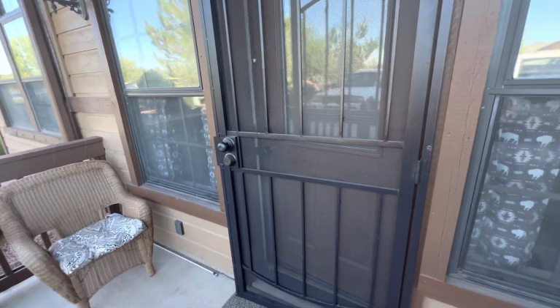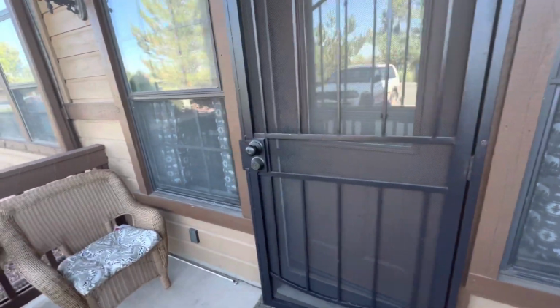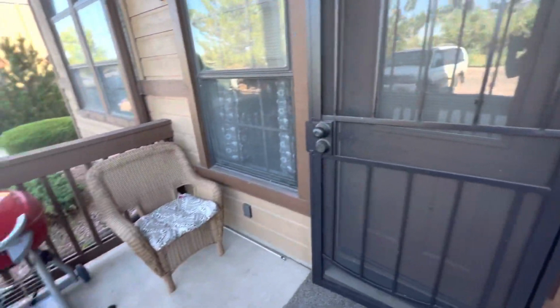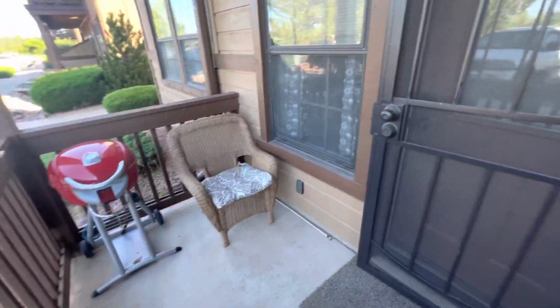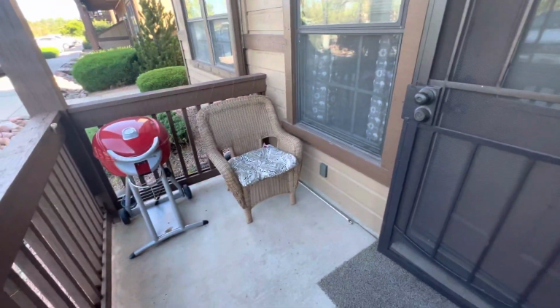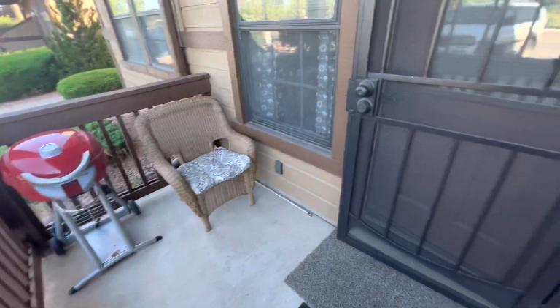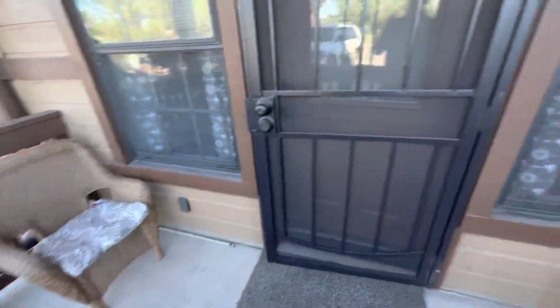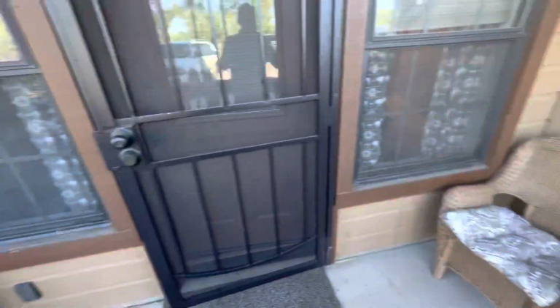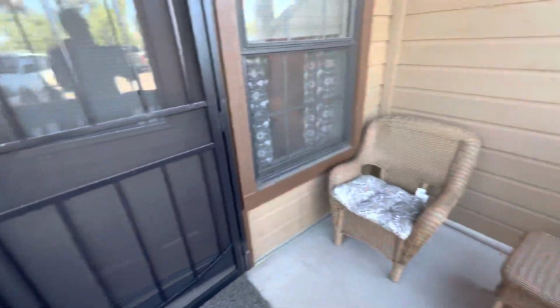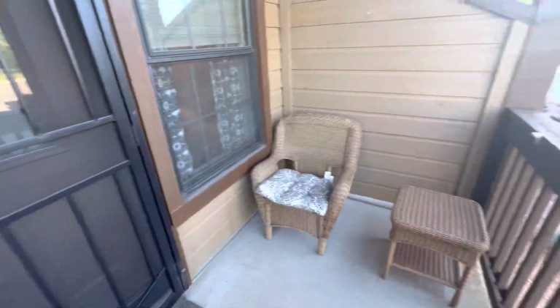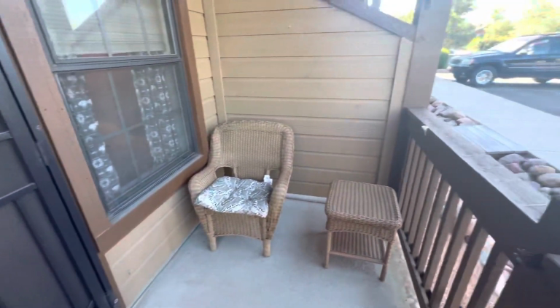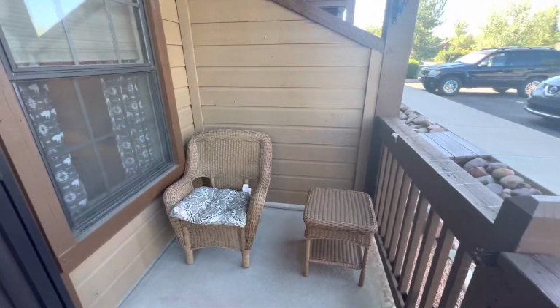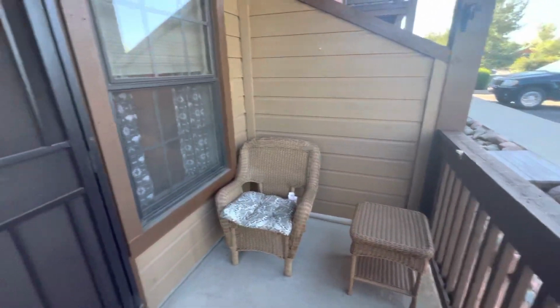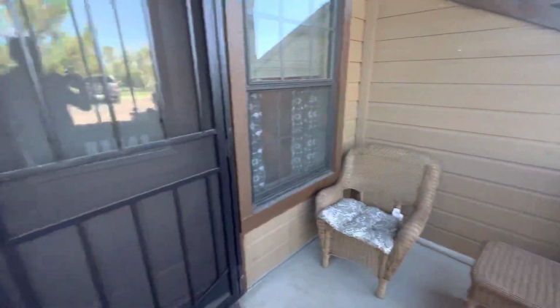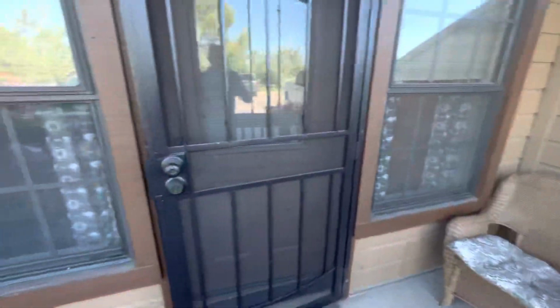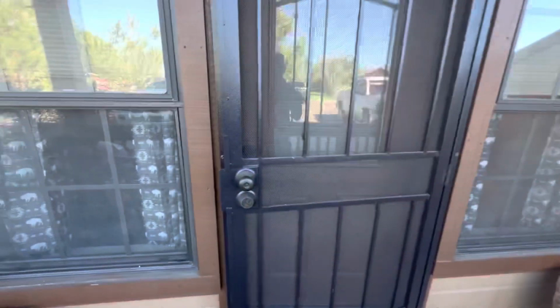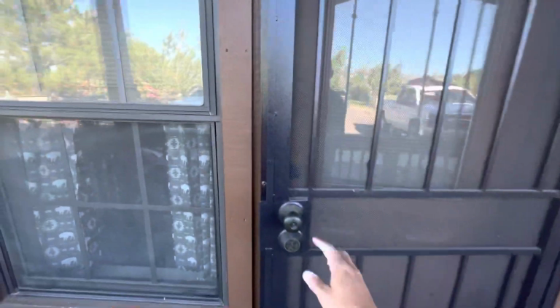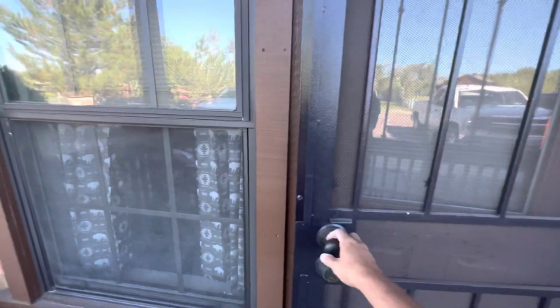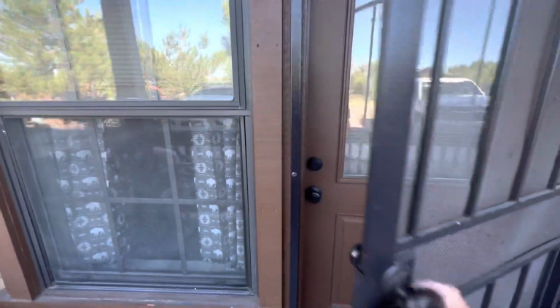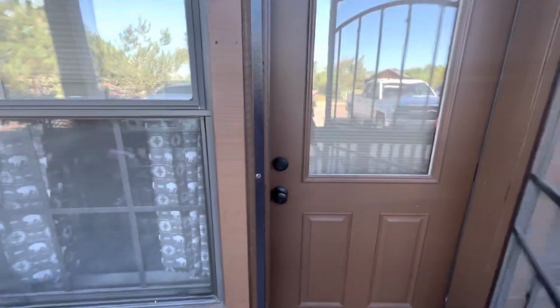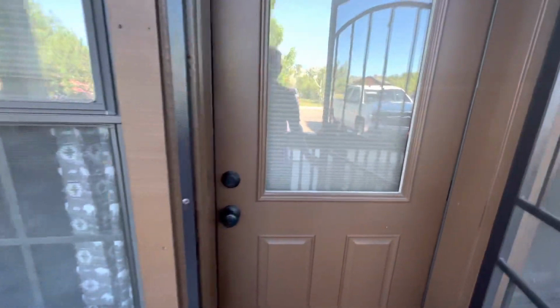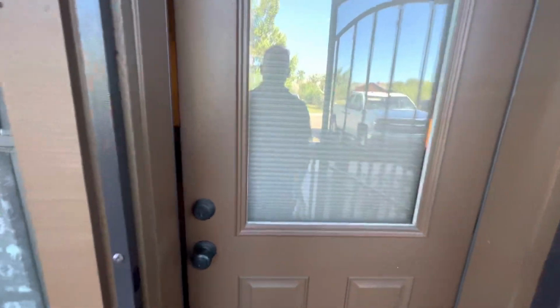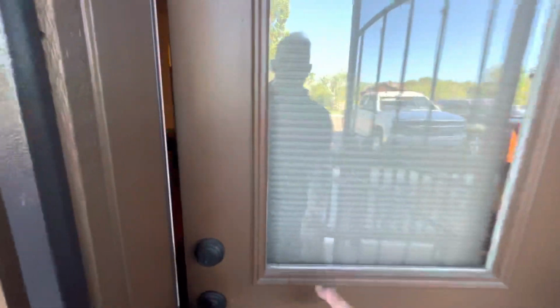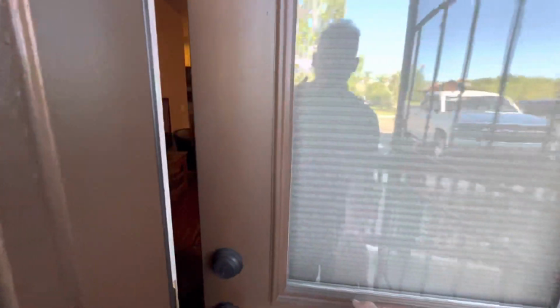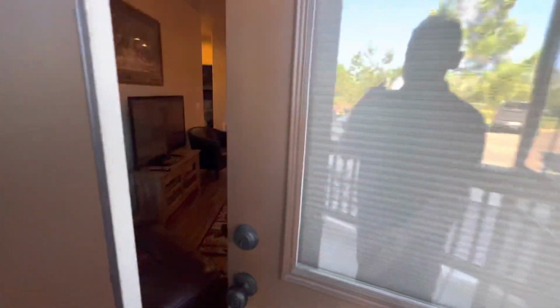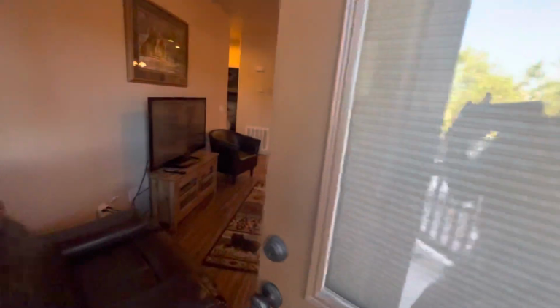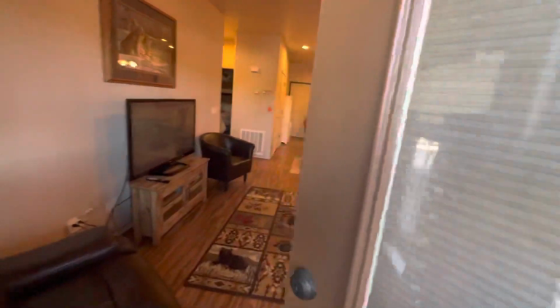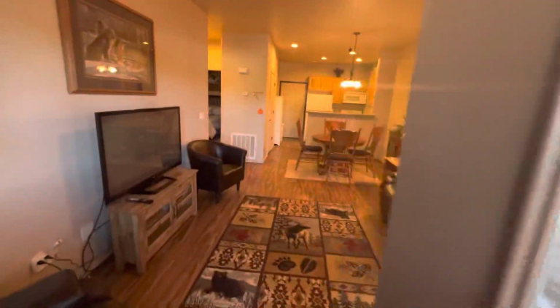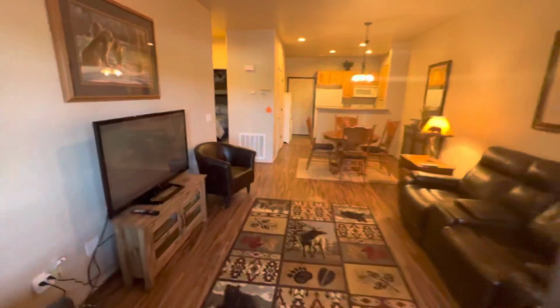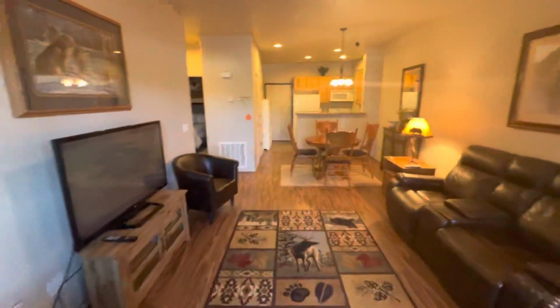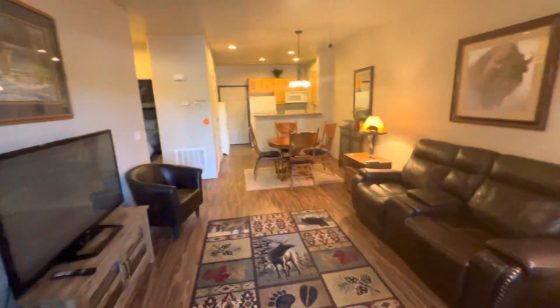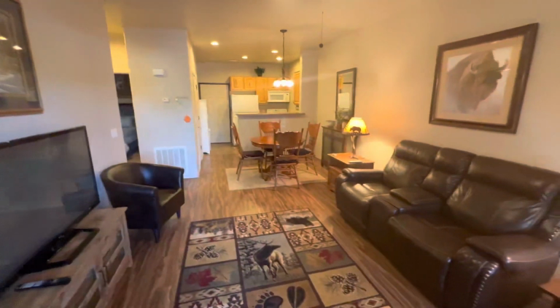Taking a look at the patio — a really great spot for enjoying the weather up here. We're going to step through the back door and take a look at this unit.